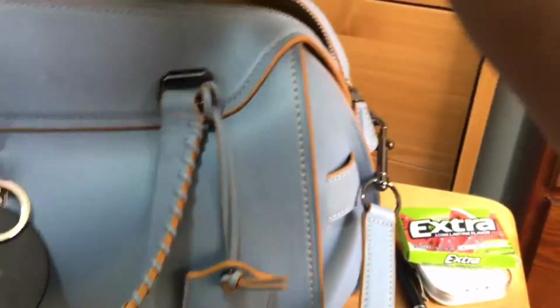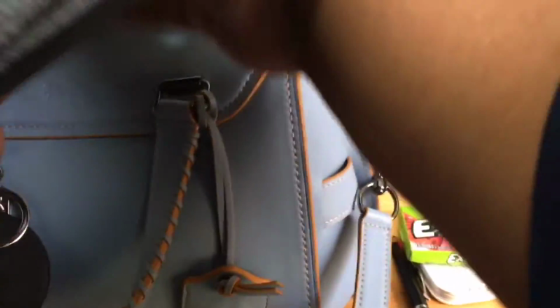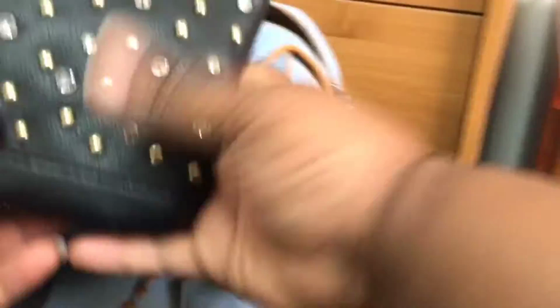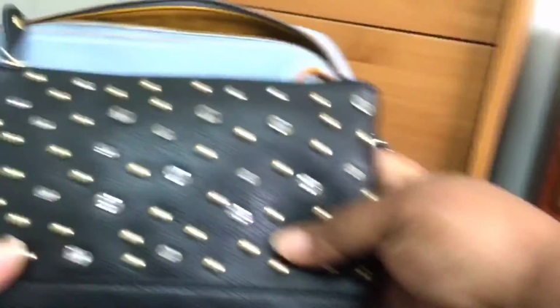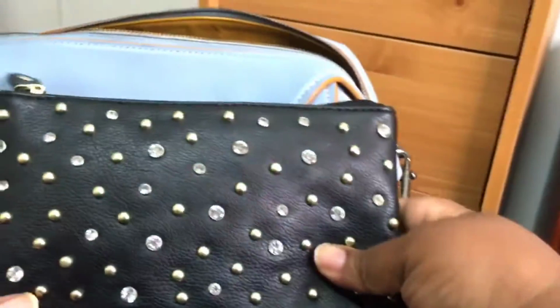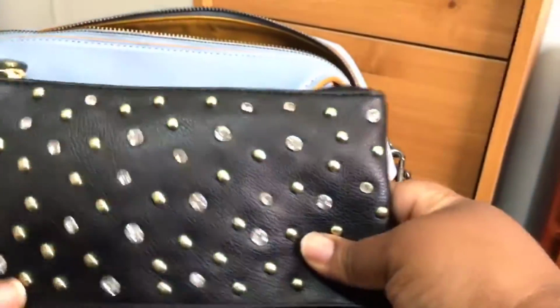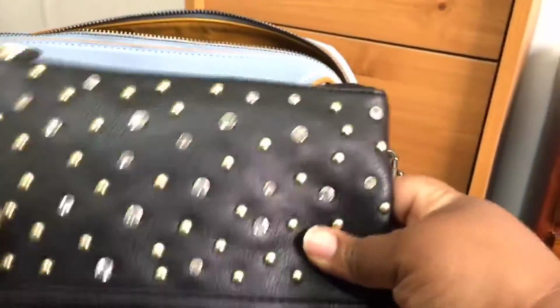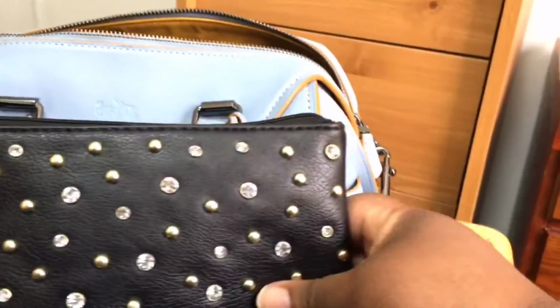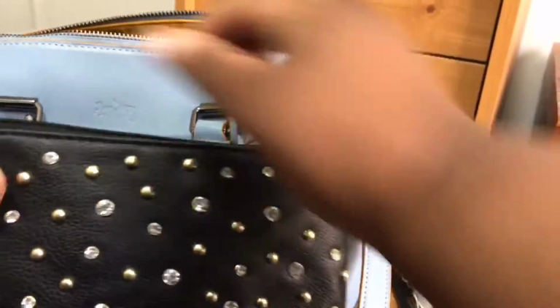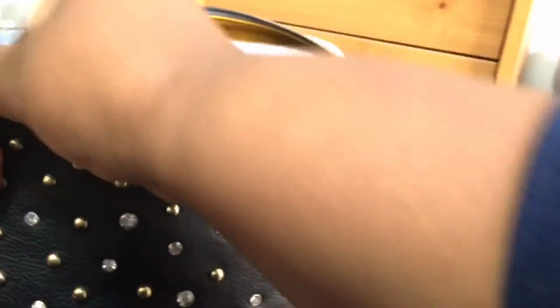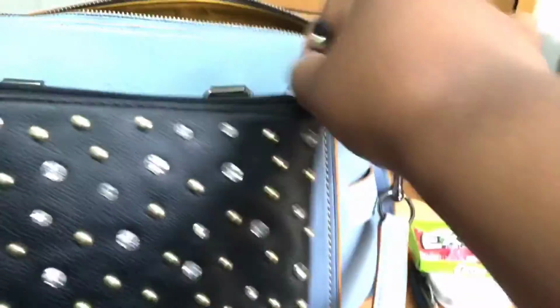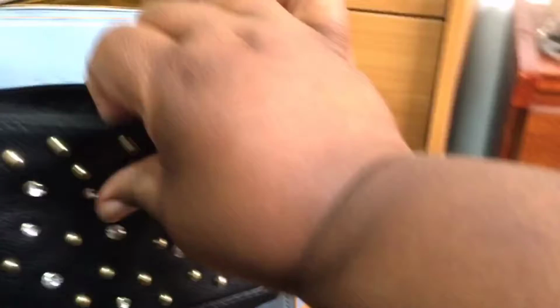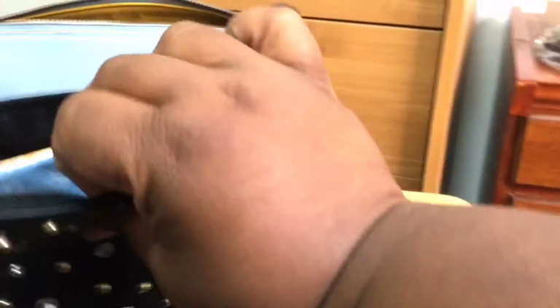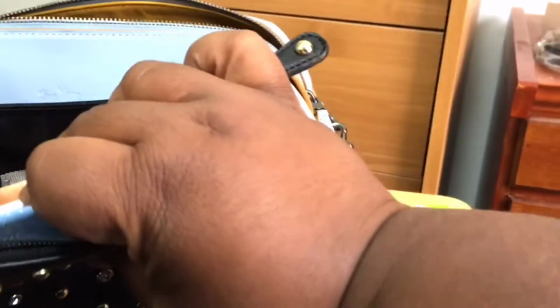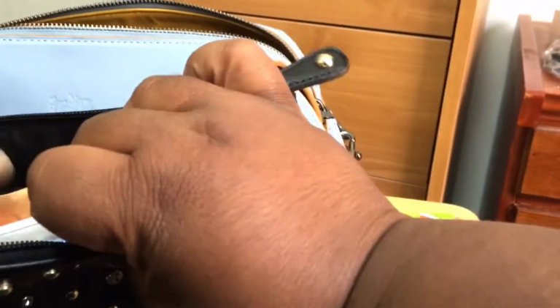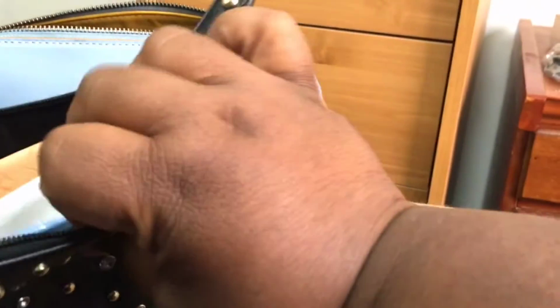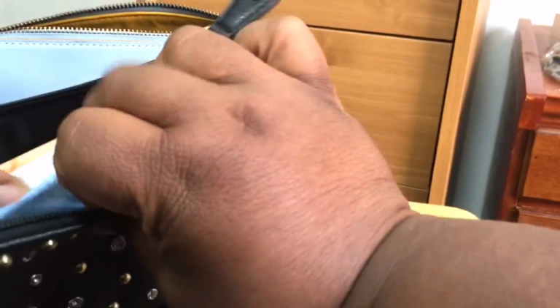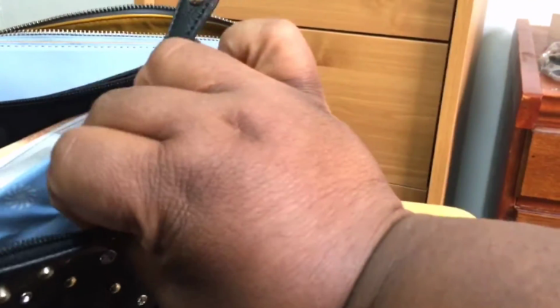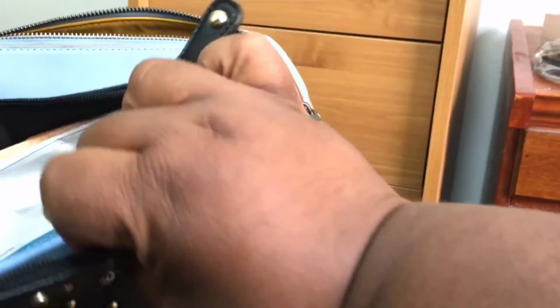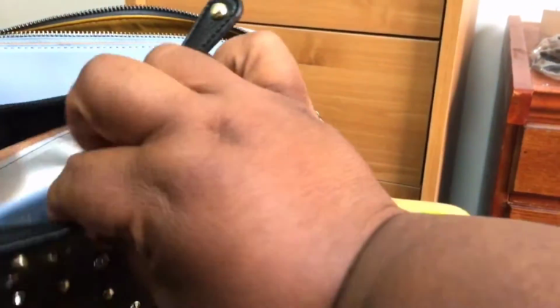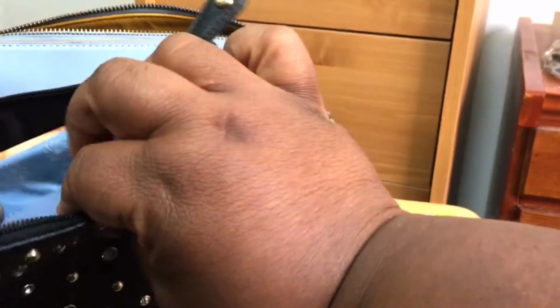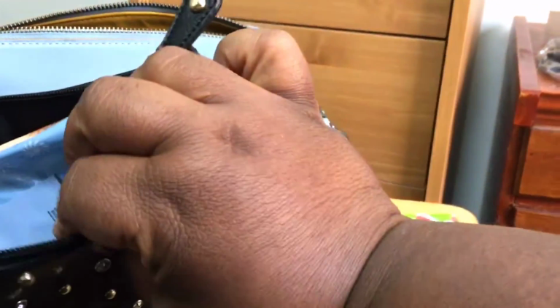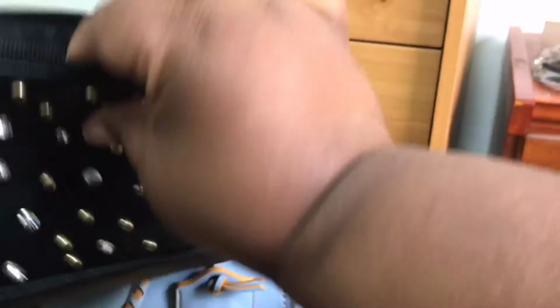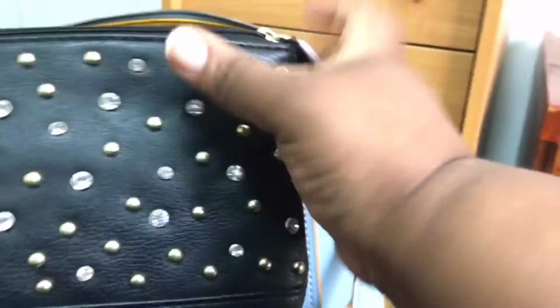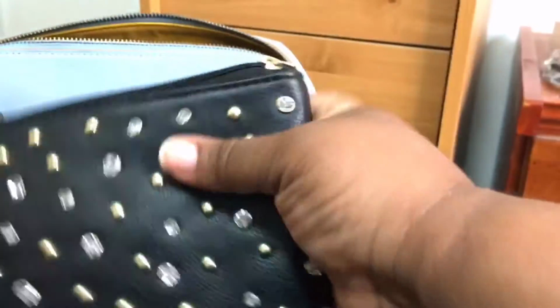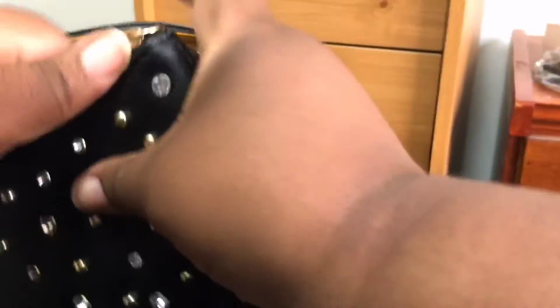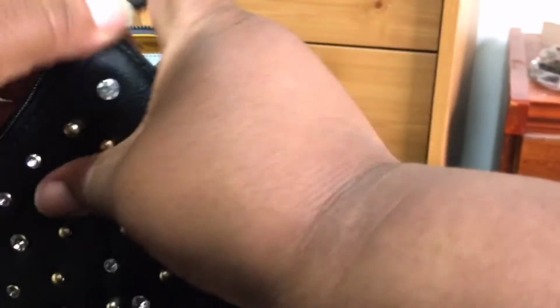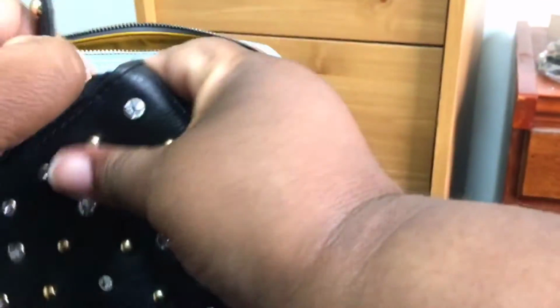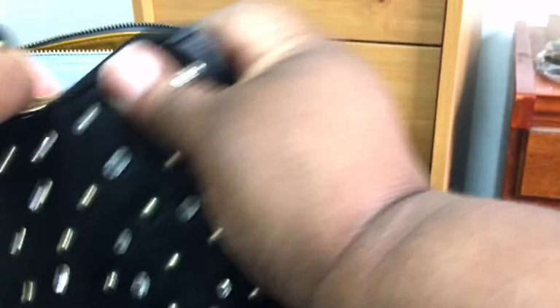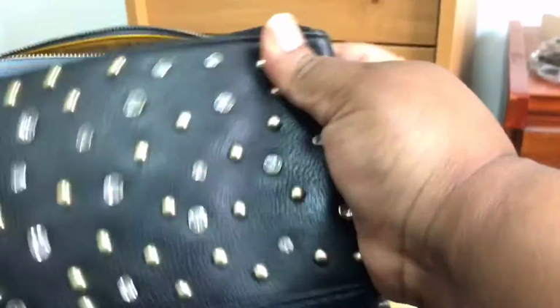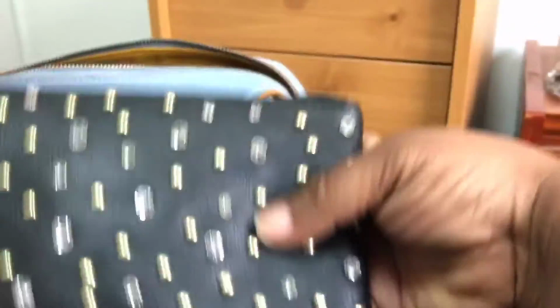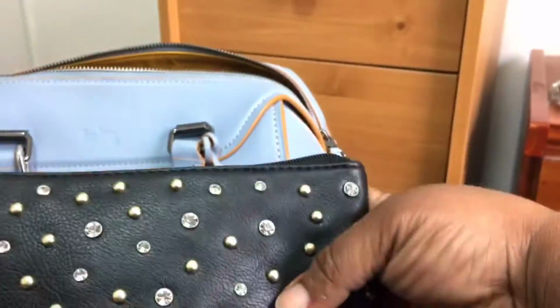I have this little studded pouch and in this I just keep some feminine products and makeup wipes — pretty much everything fits in there.